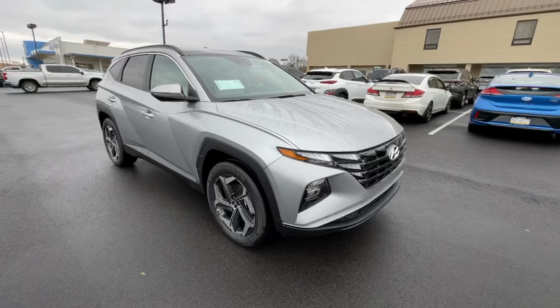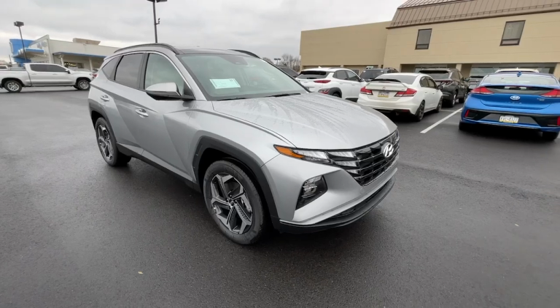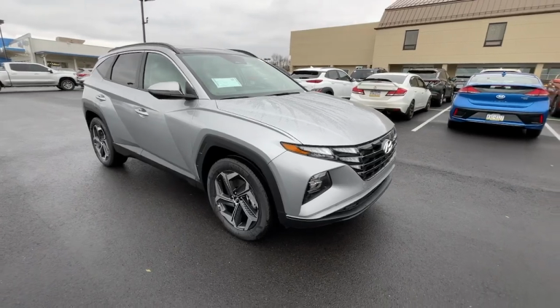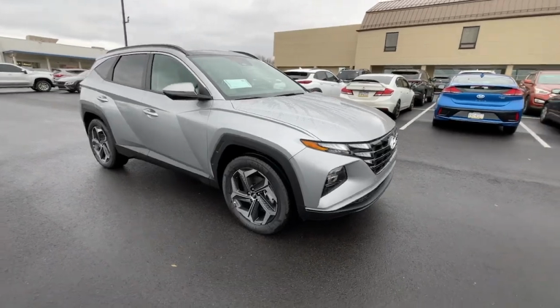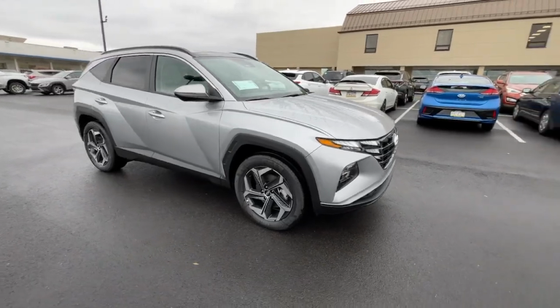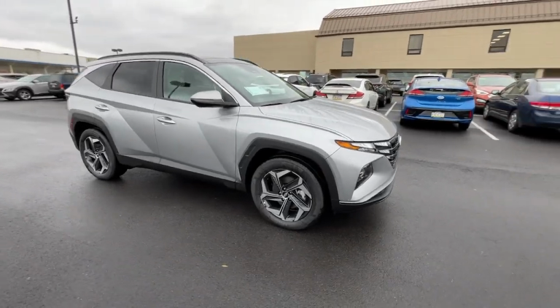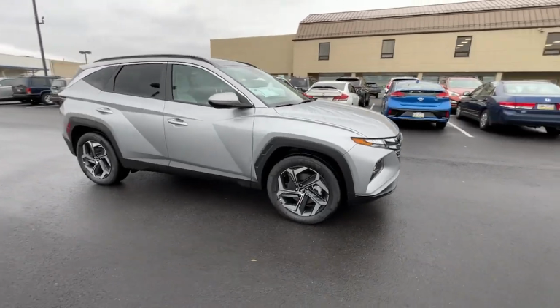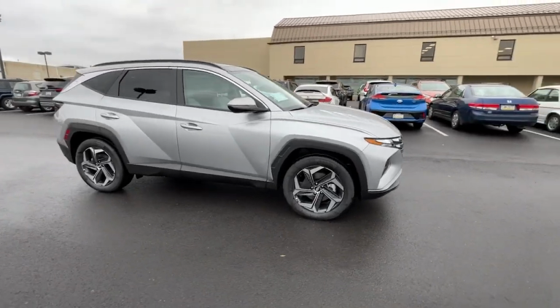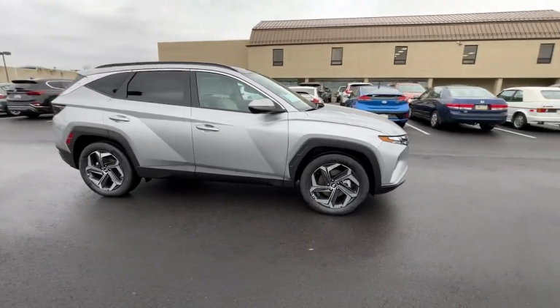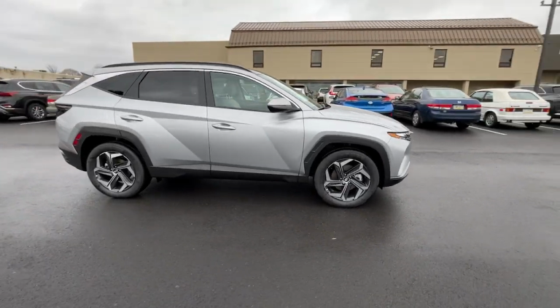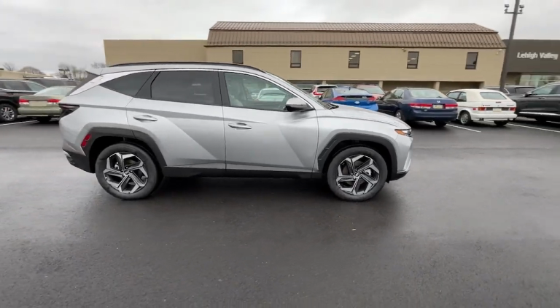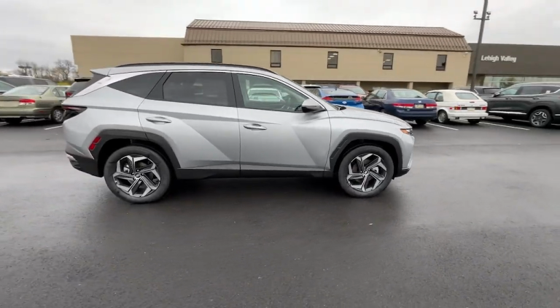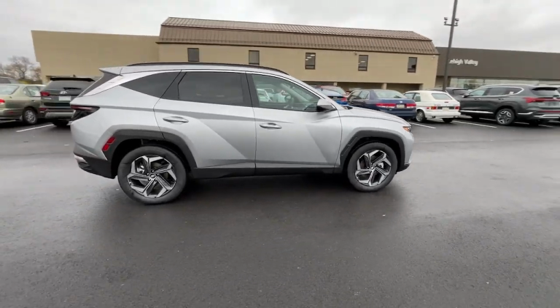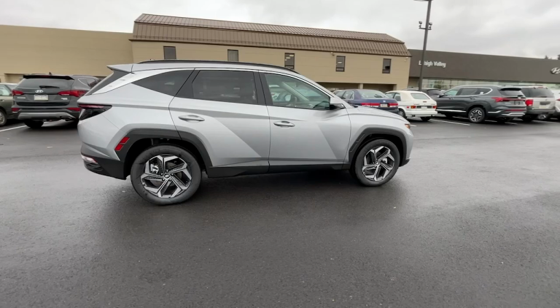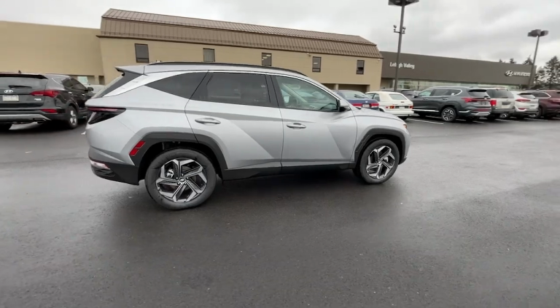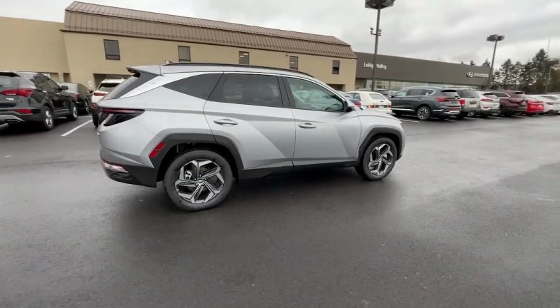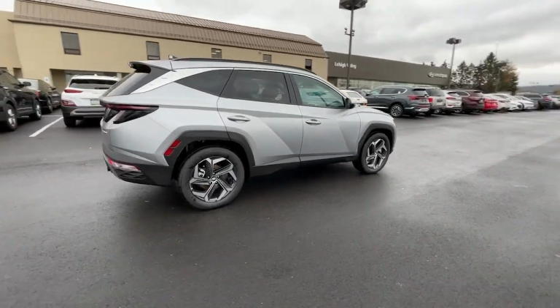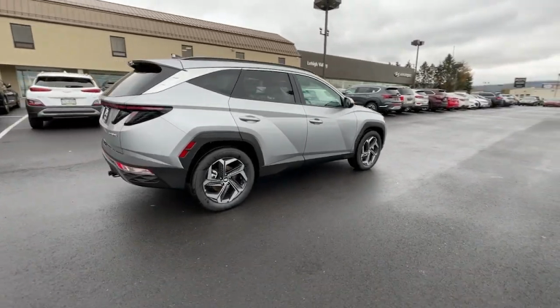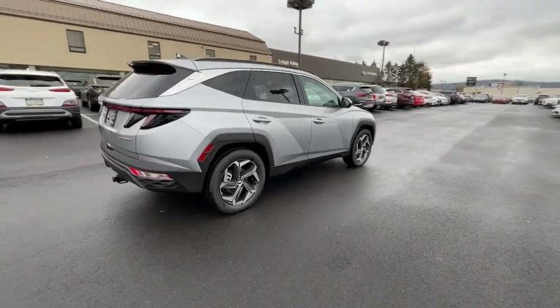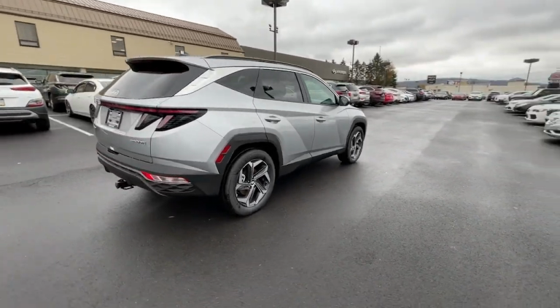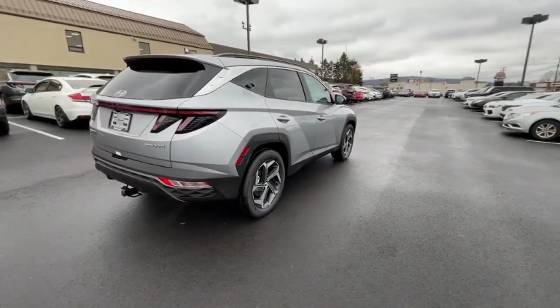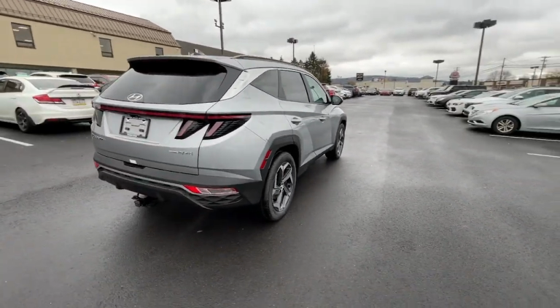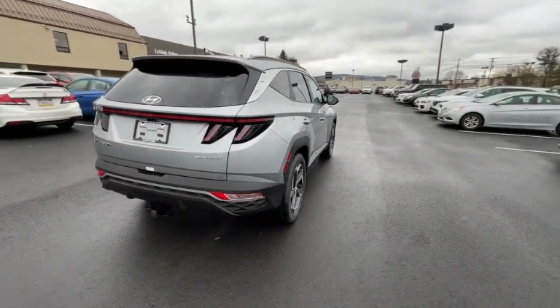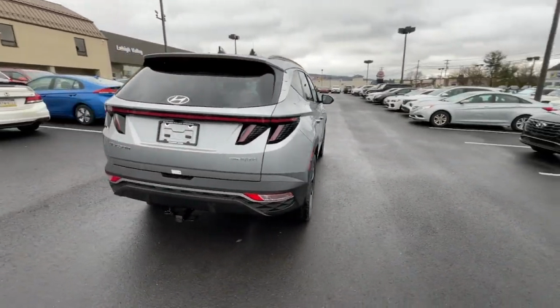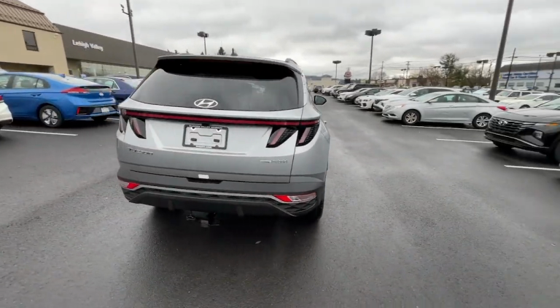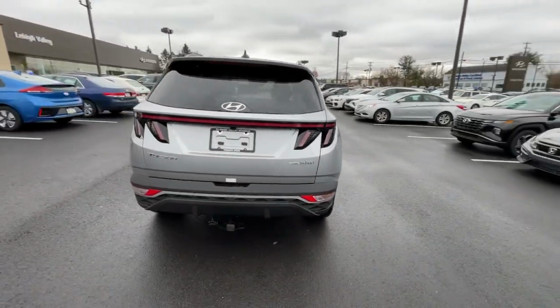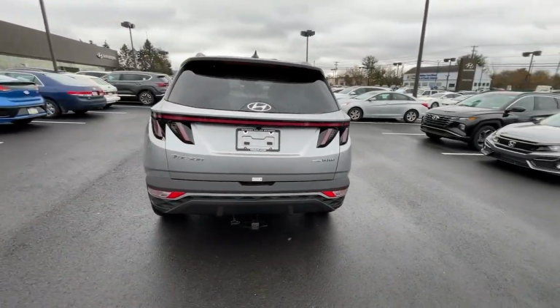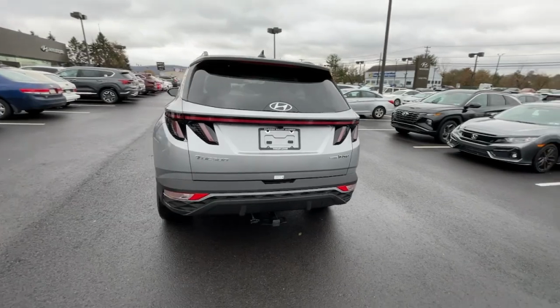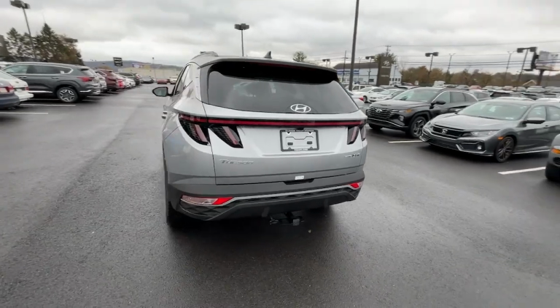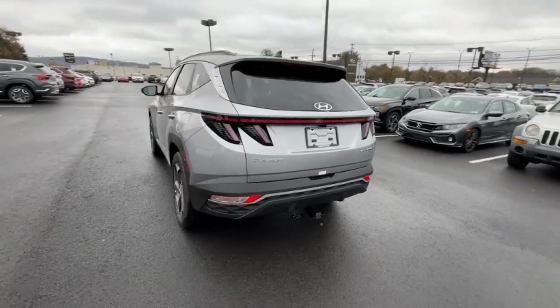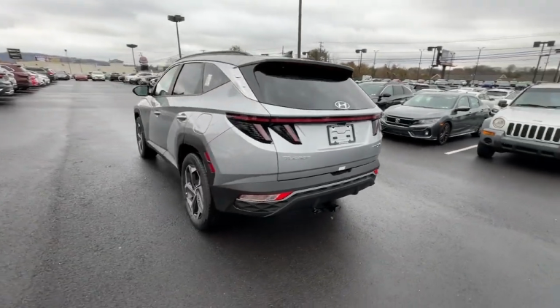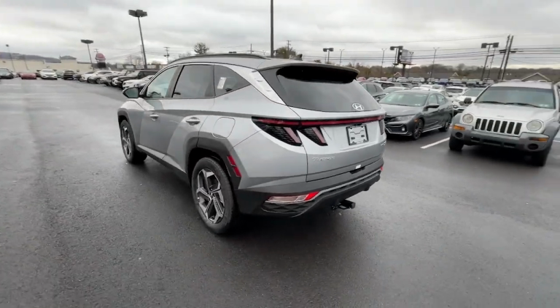Get into a car with value. 2024 Hyundai Tucson. Choose the compact crossover that delivers an outstanding combination of quality, comfort, and safety. The Tucson.